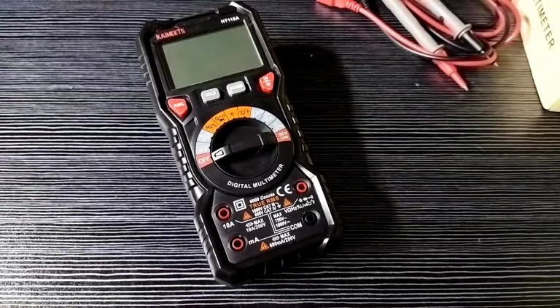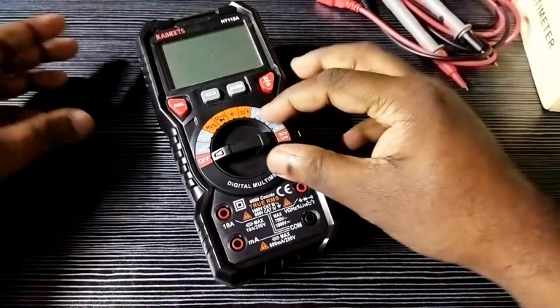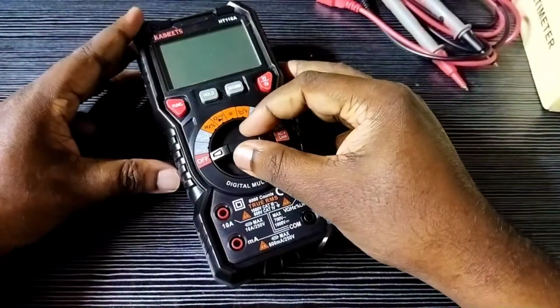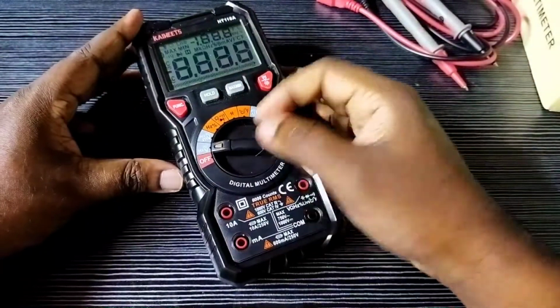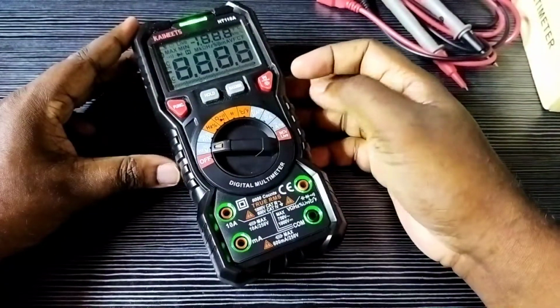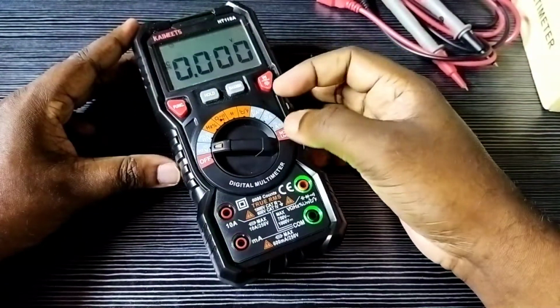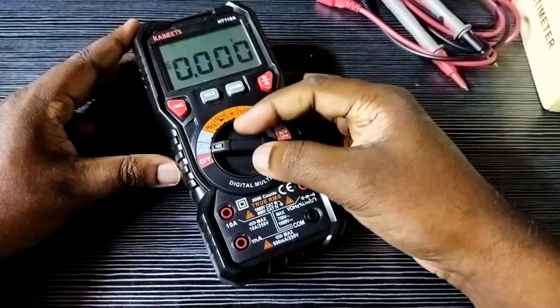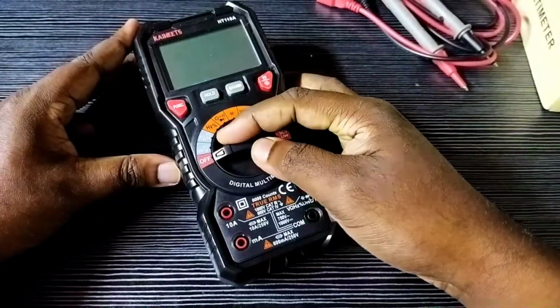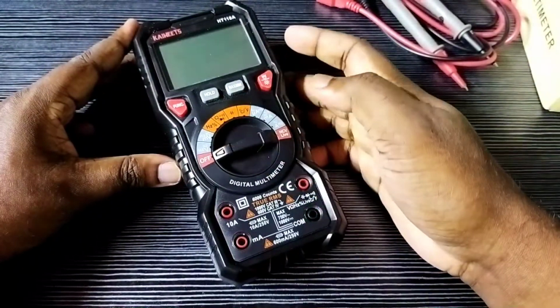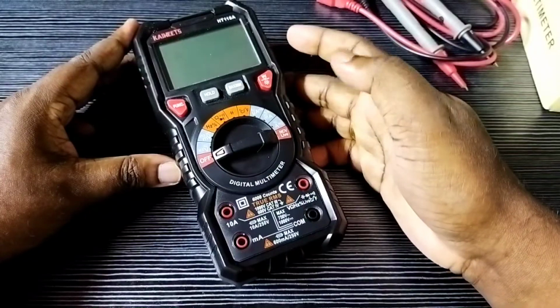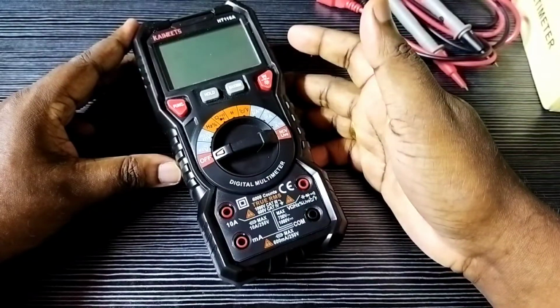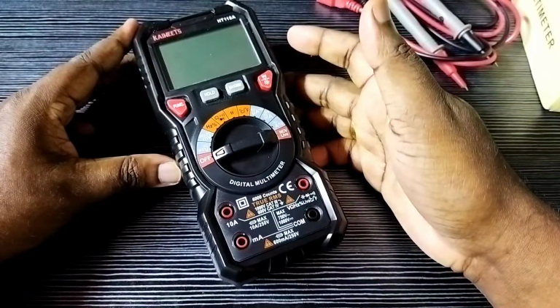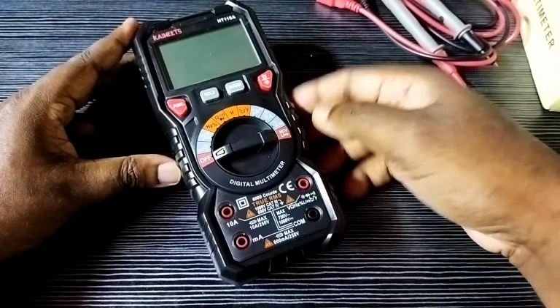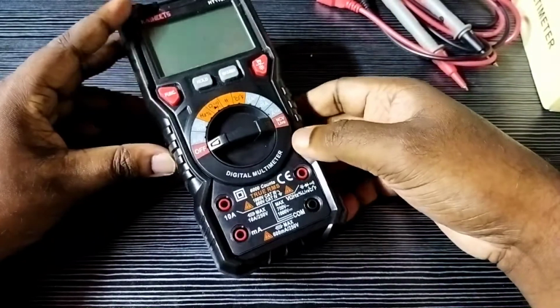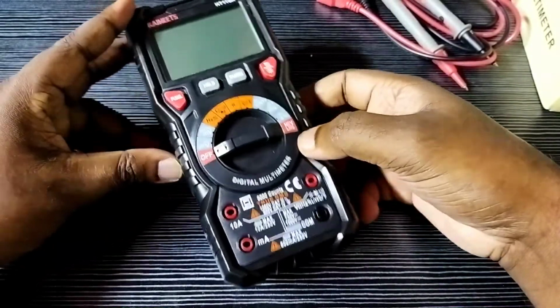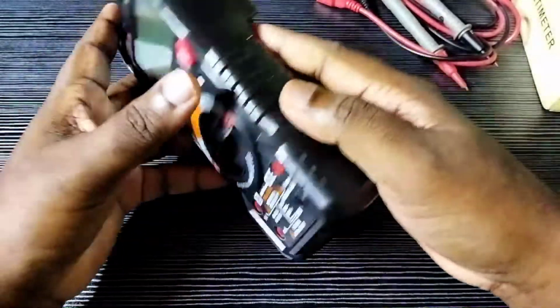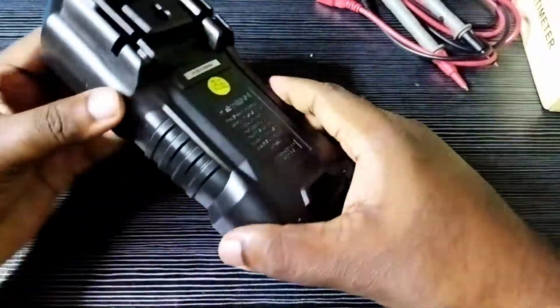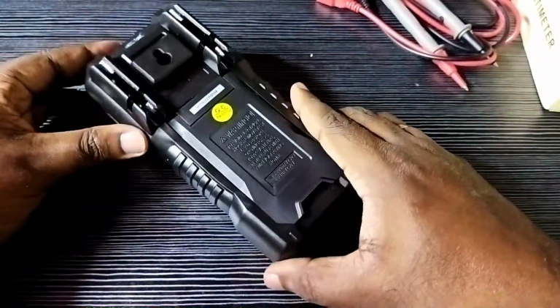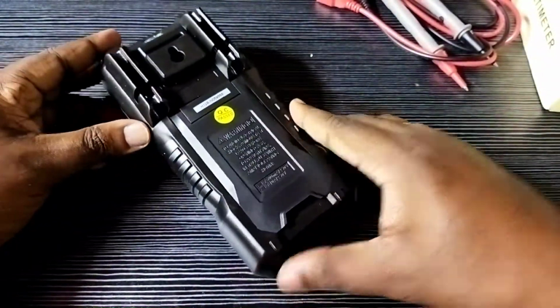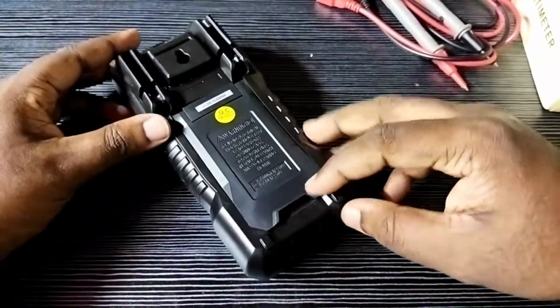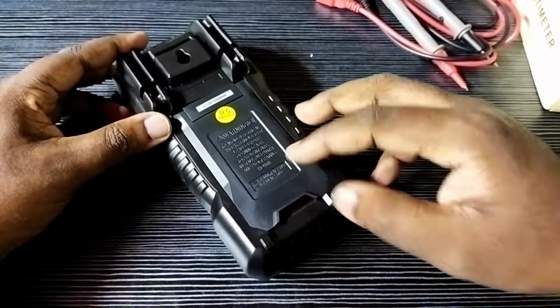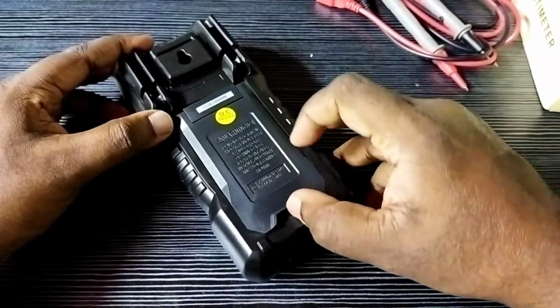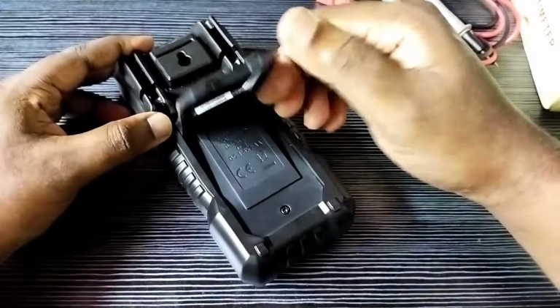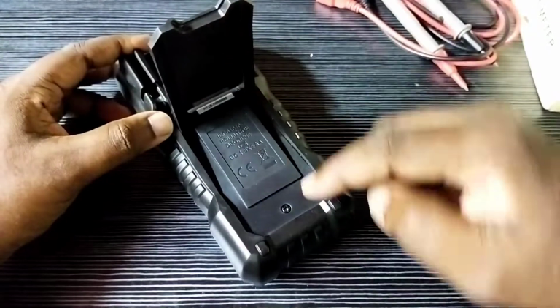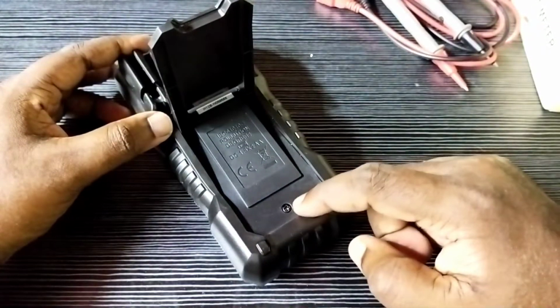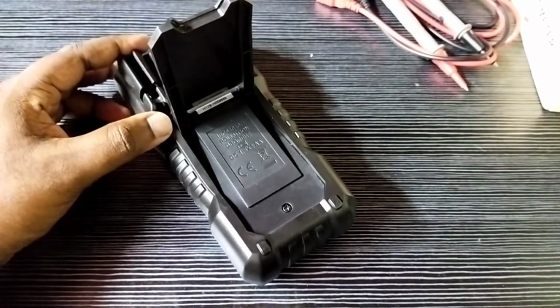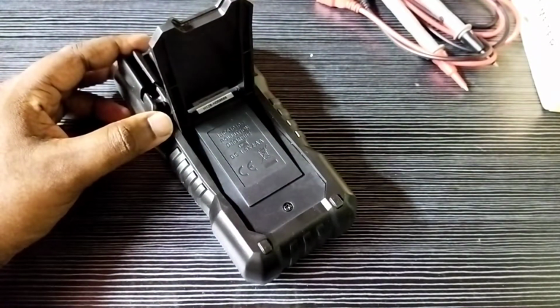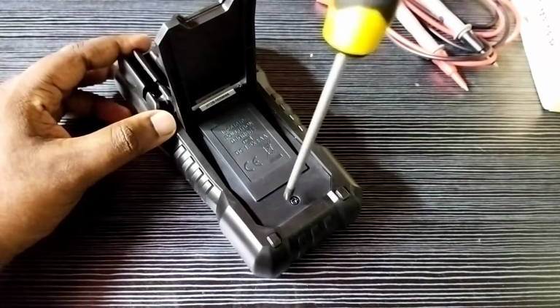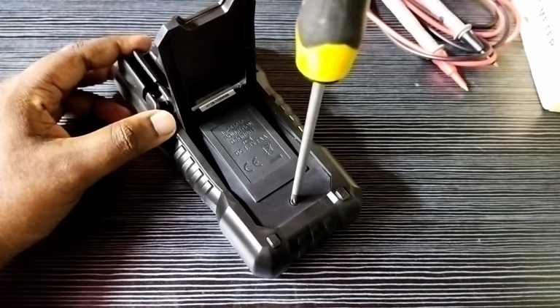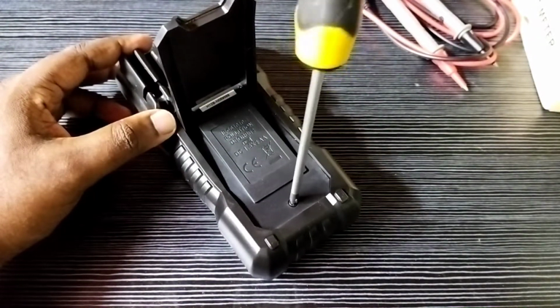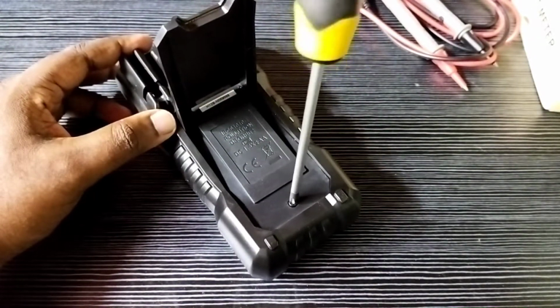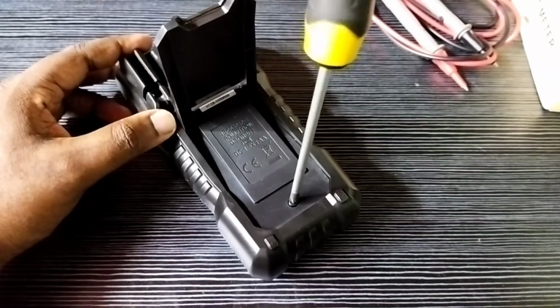This video shows how to remove and replace the battery of a Kiwitz digital multimeter. First, switch off the multimeter, then remove the back cover — we need to remove this screw.